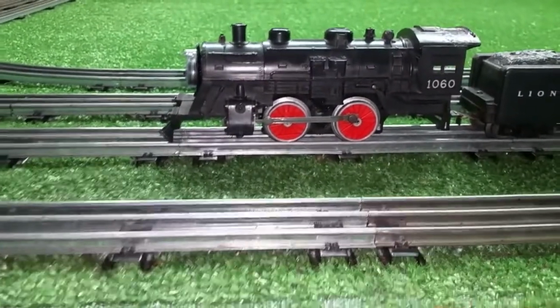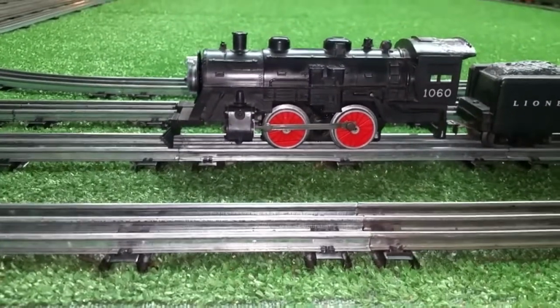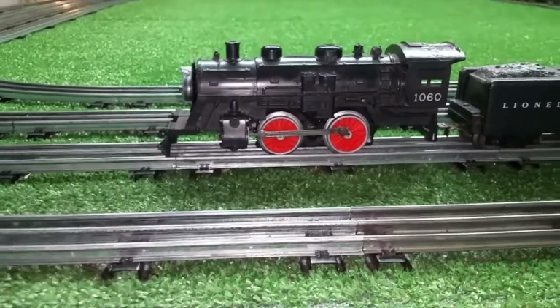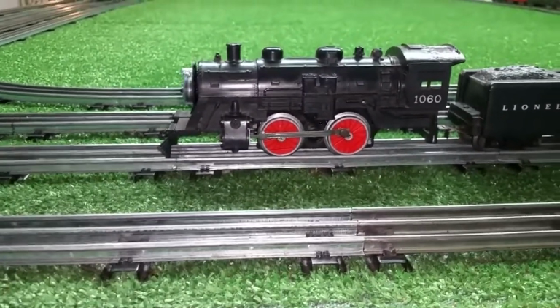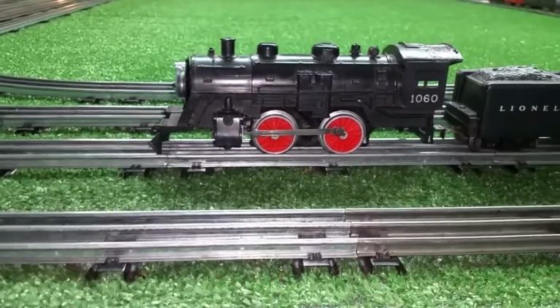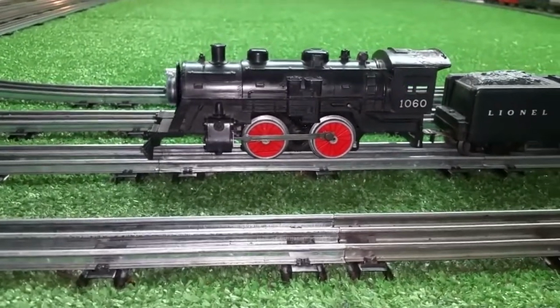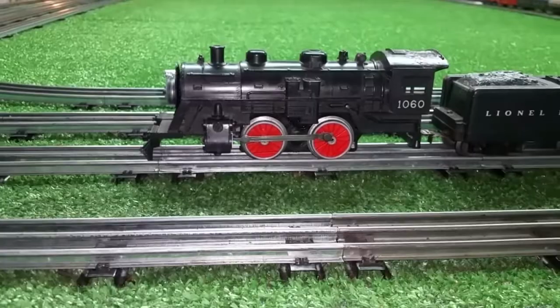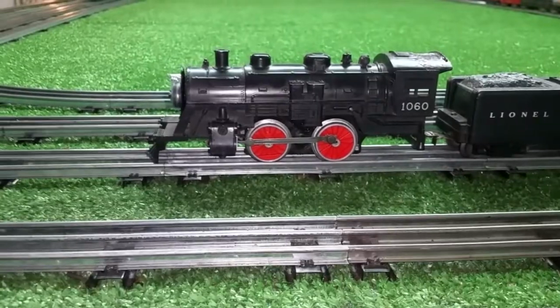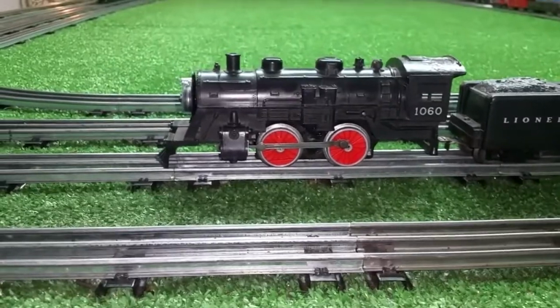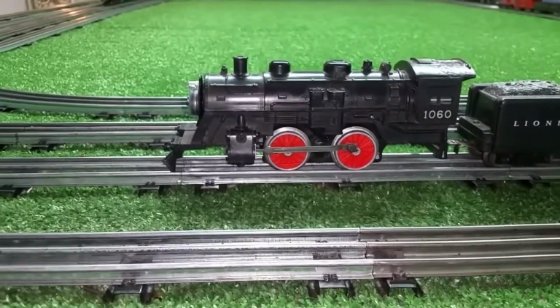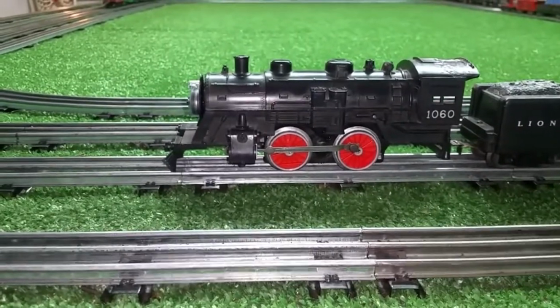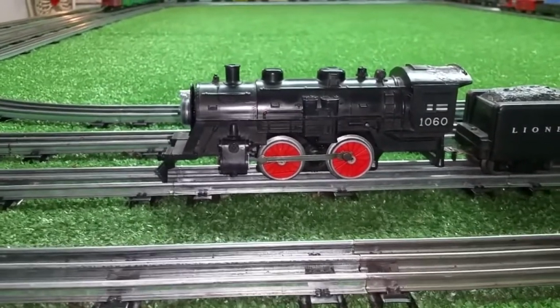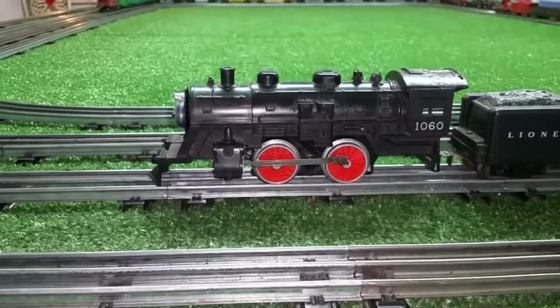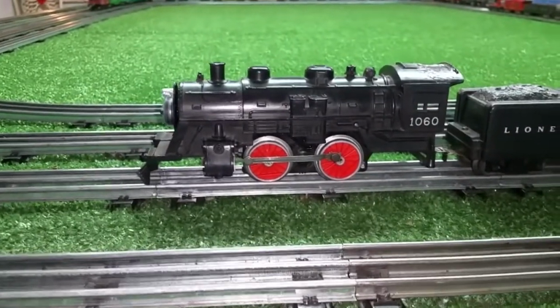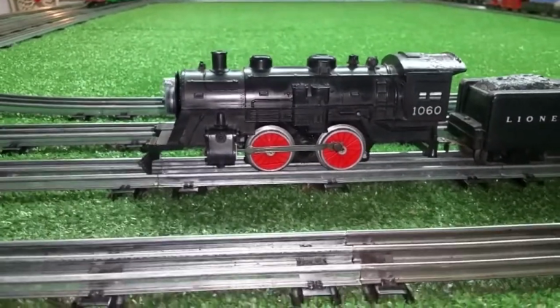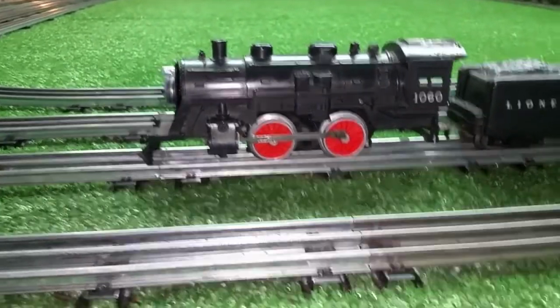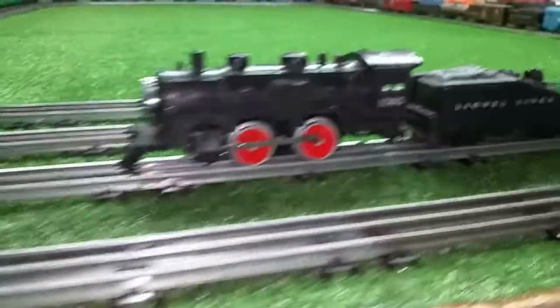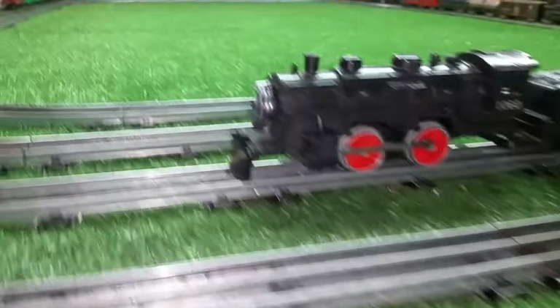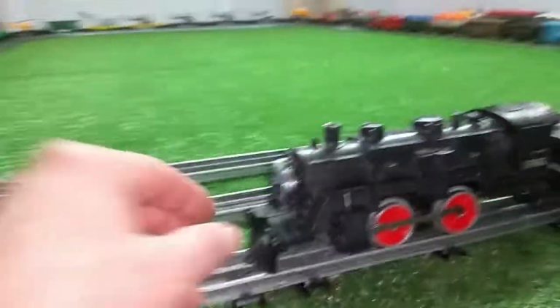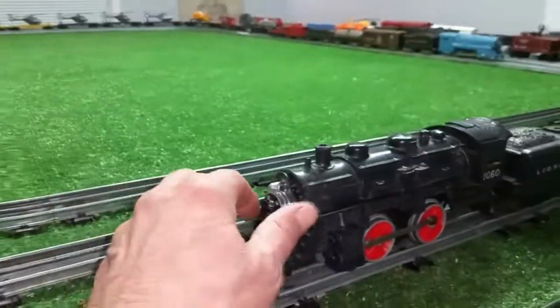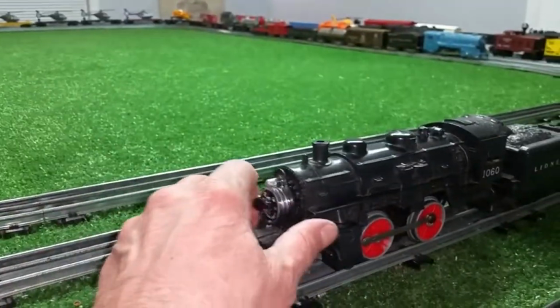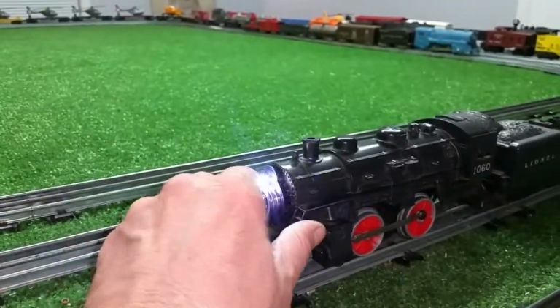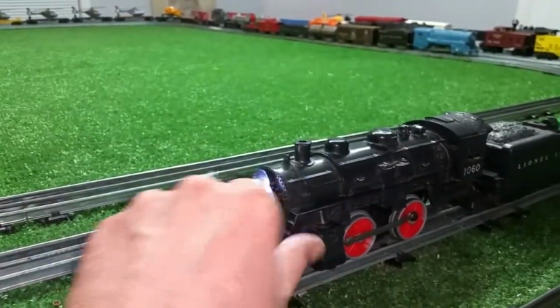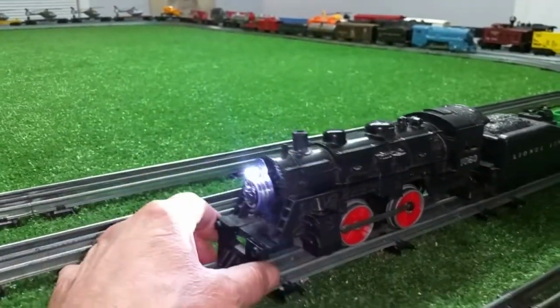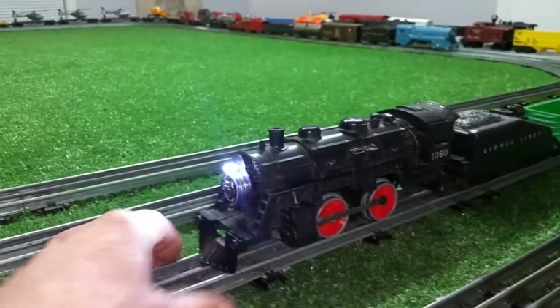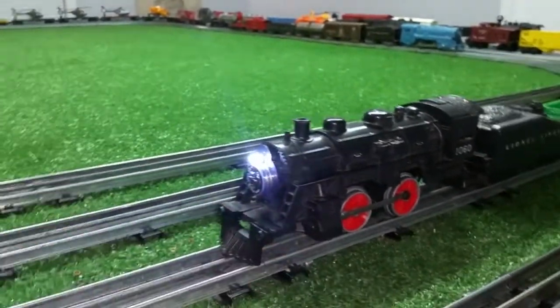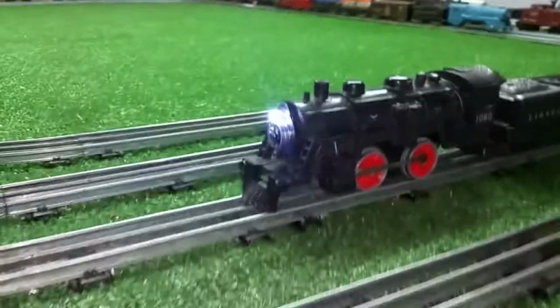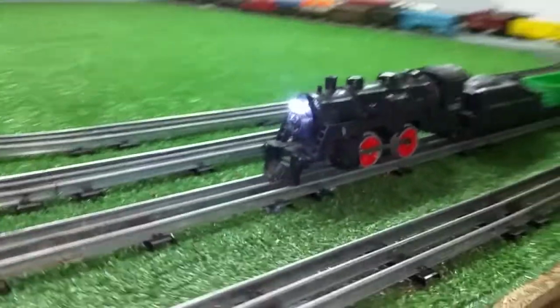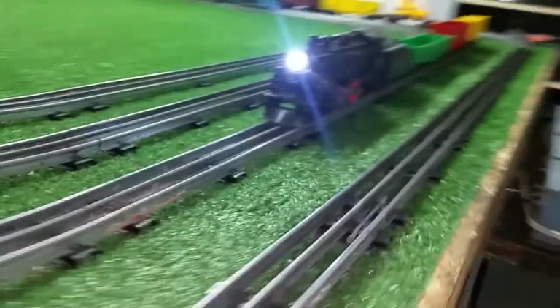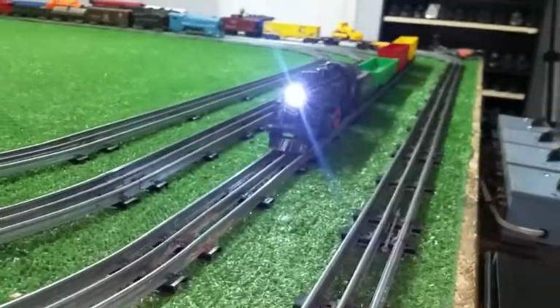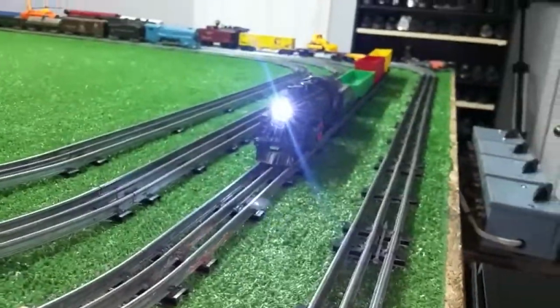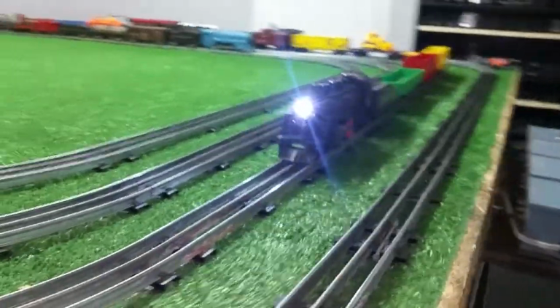It is up and running, and this is actually running really well considering it is made completely out of junk parts. I used that button lamp for the headlight — it saved me from wasting good parts on this. As you see, that is intensely bright.